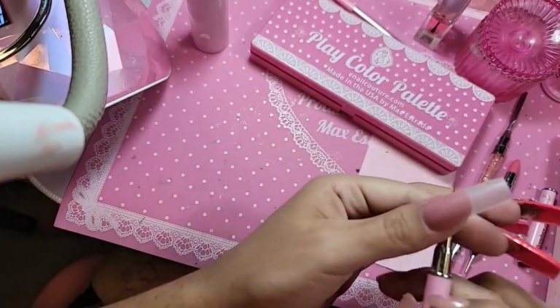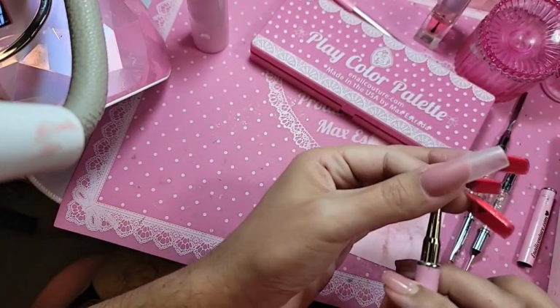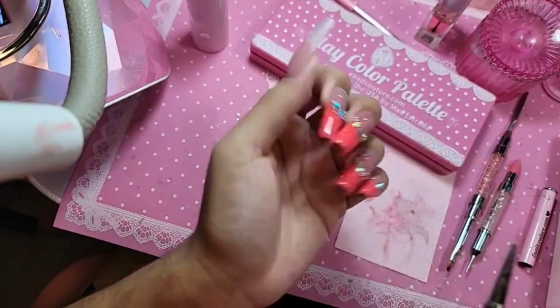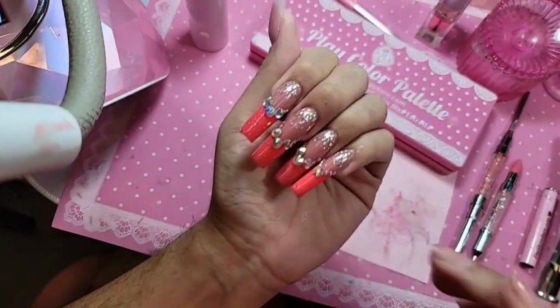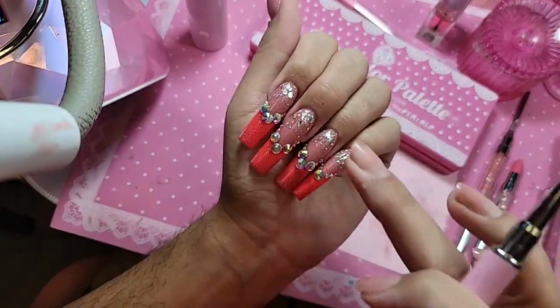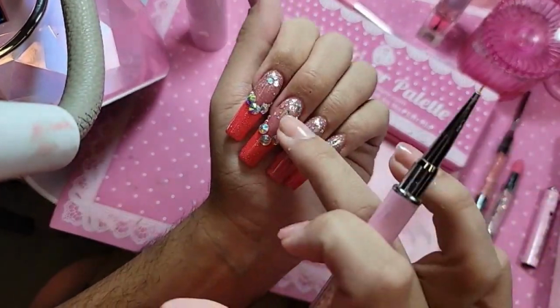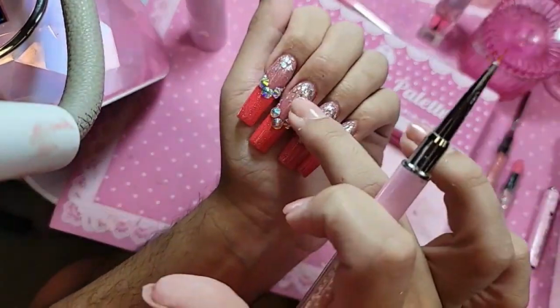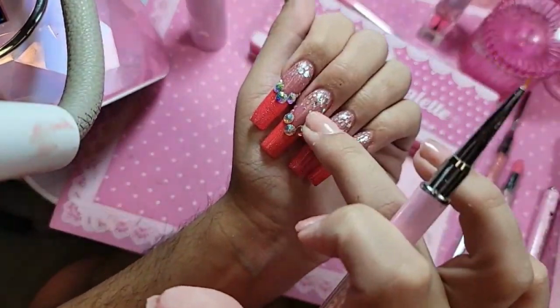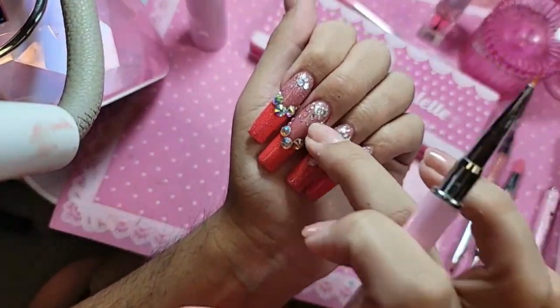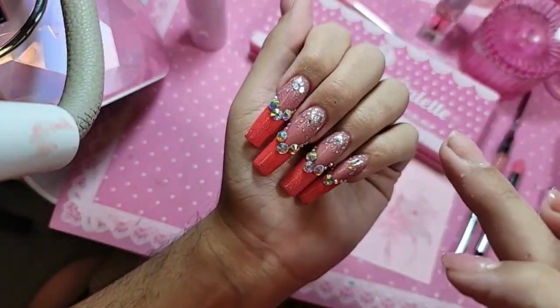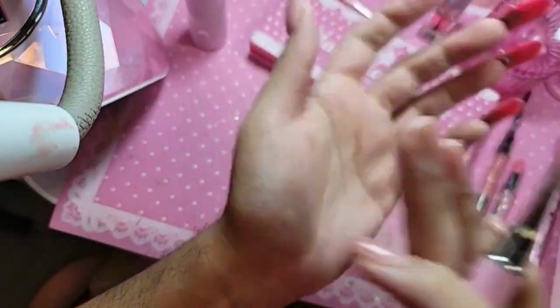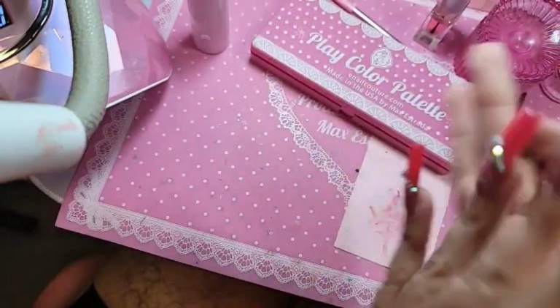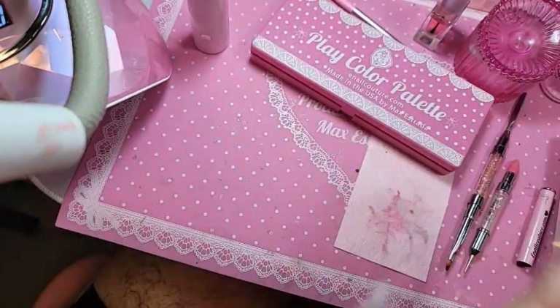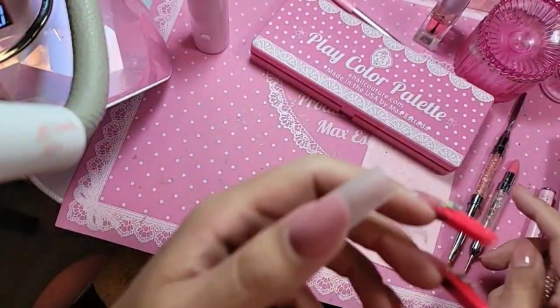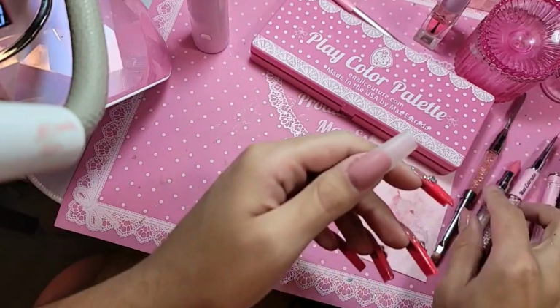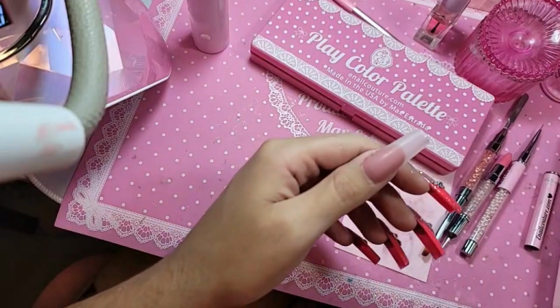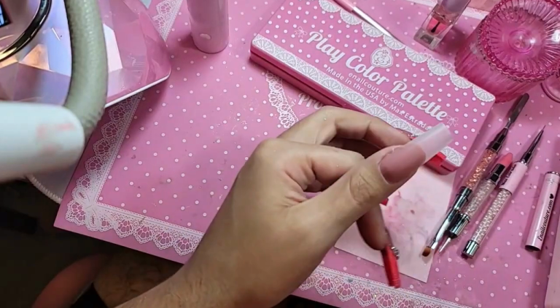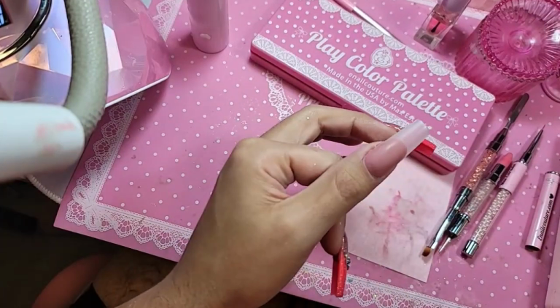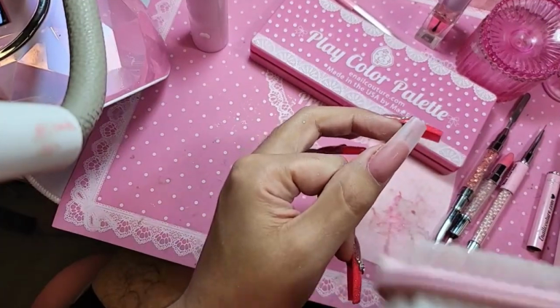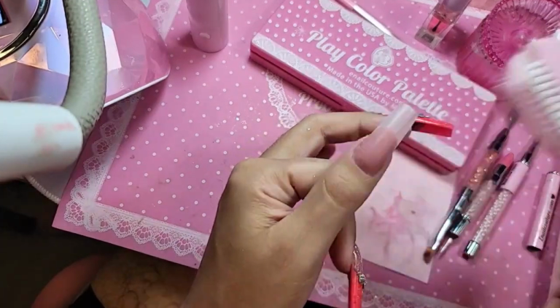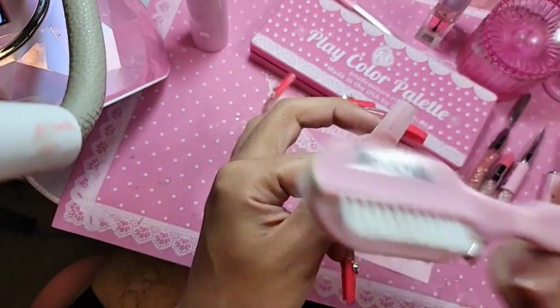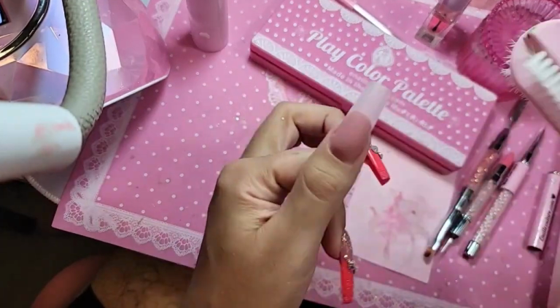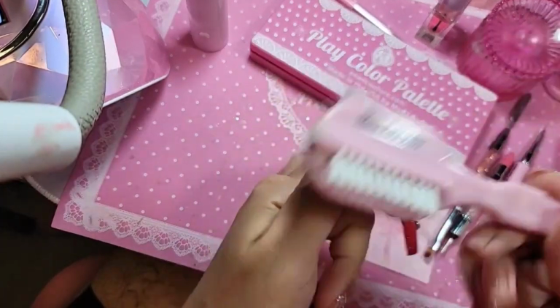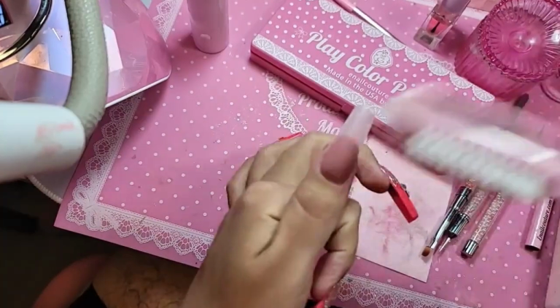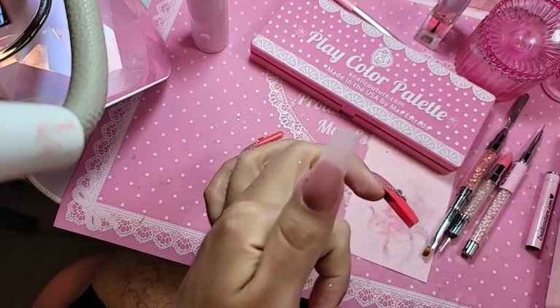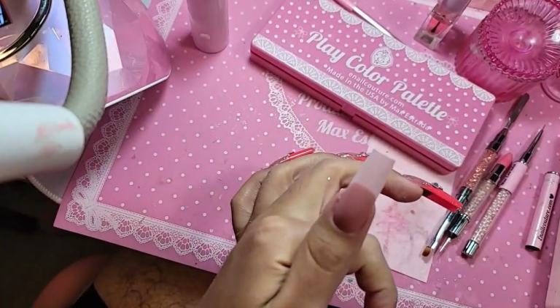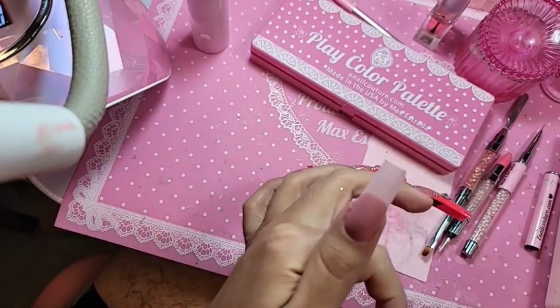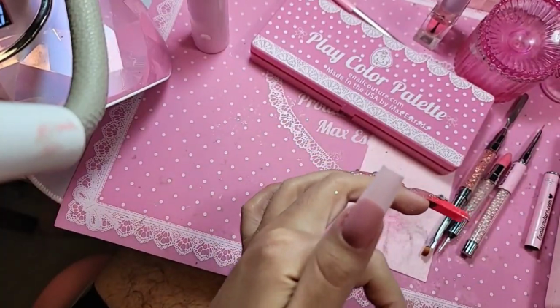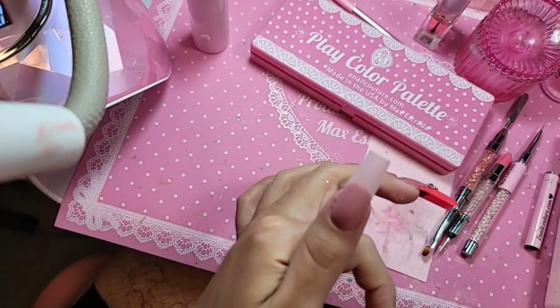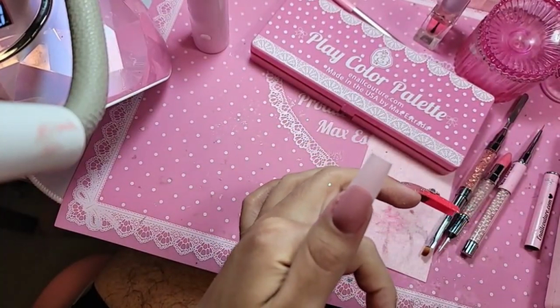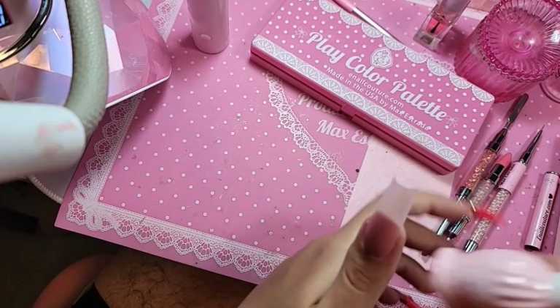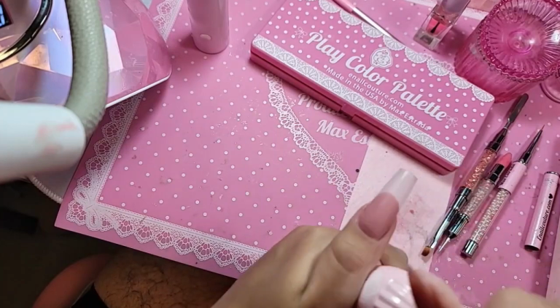We're going to encapsulate a little bit of glitter in the back of the nail for an ombré fantasy. I'm going to use a pink number one.